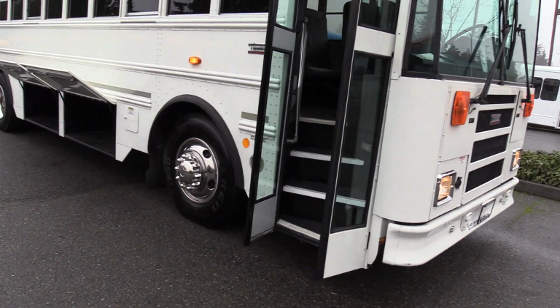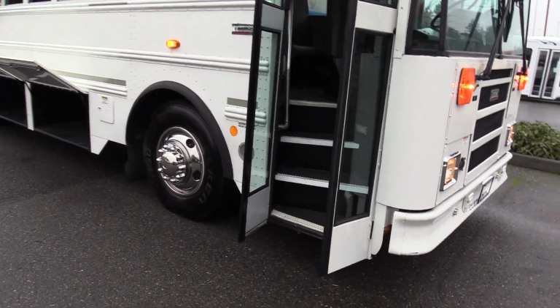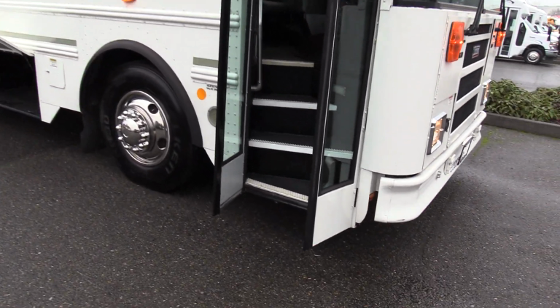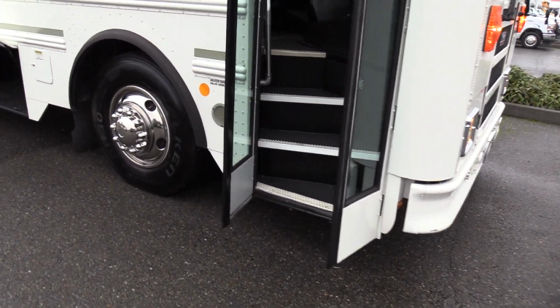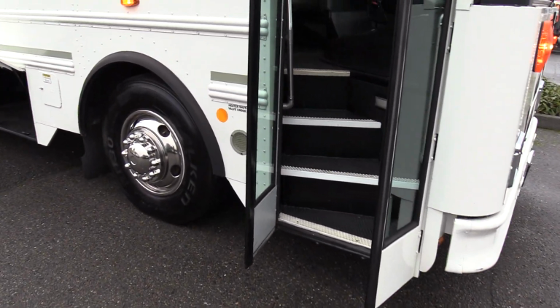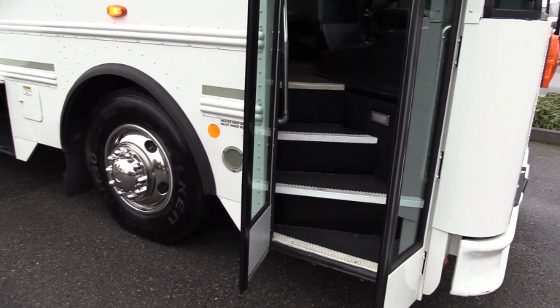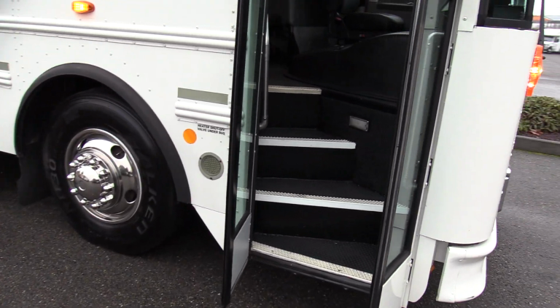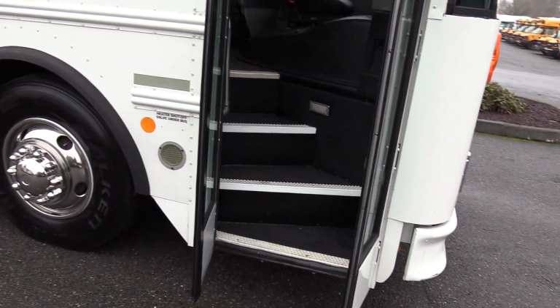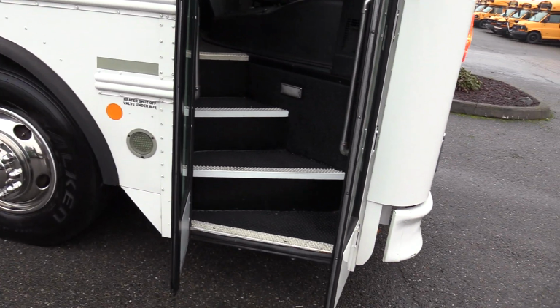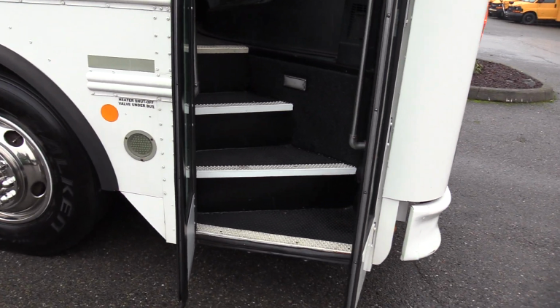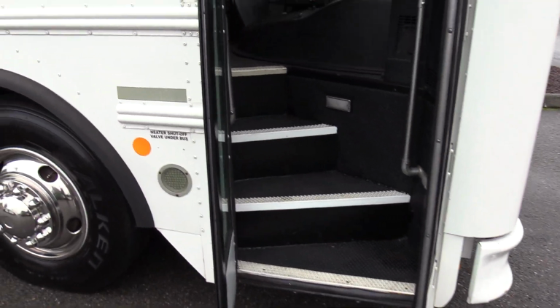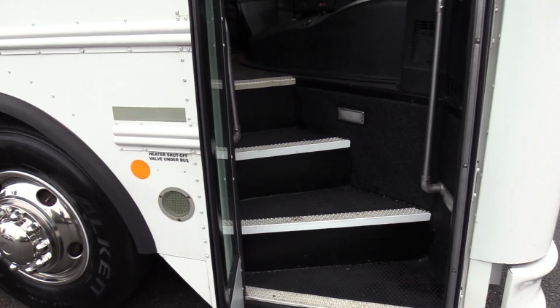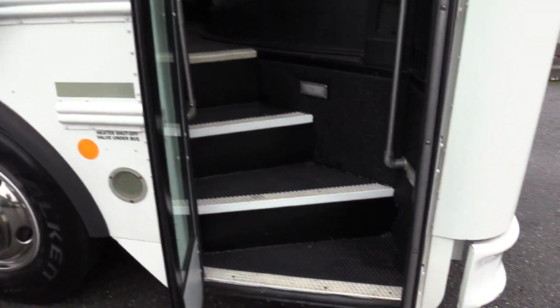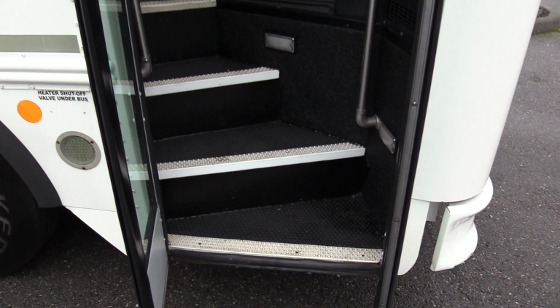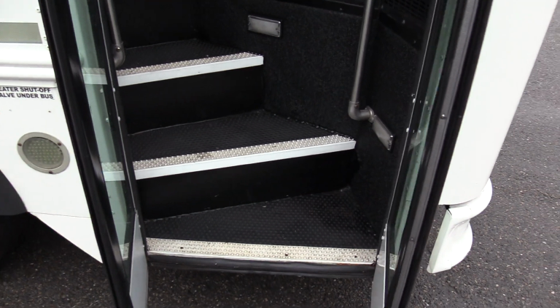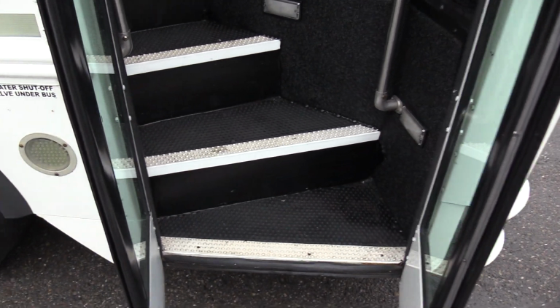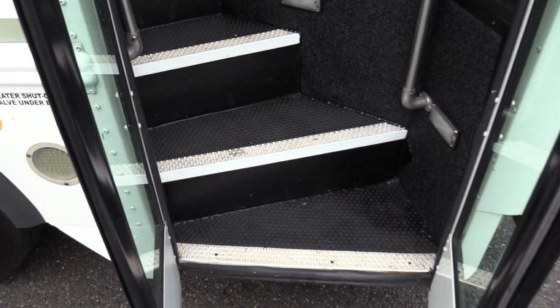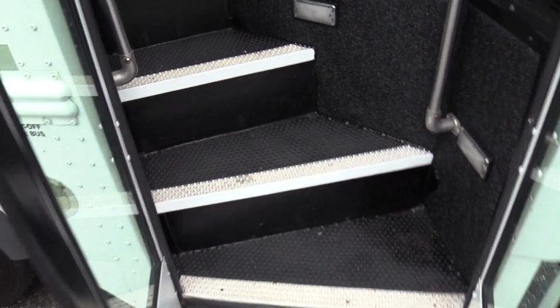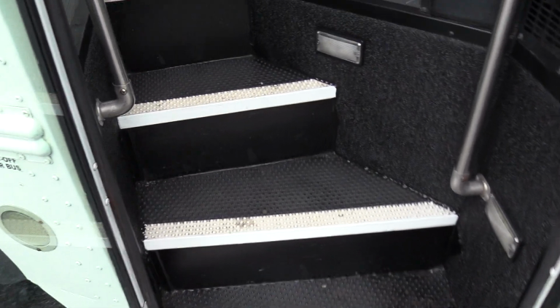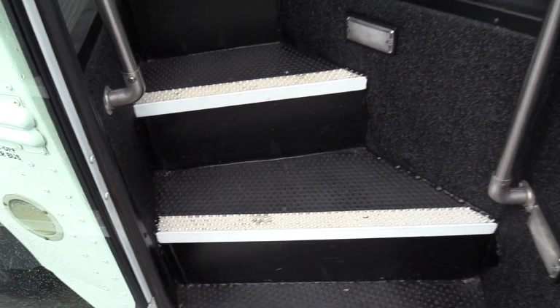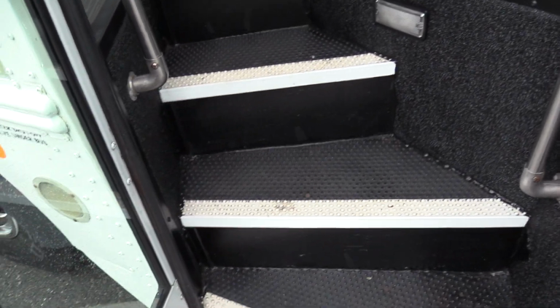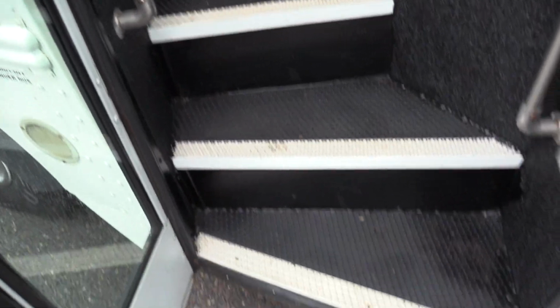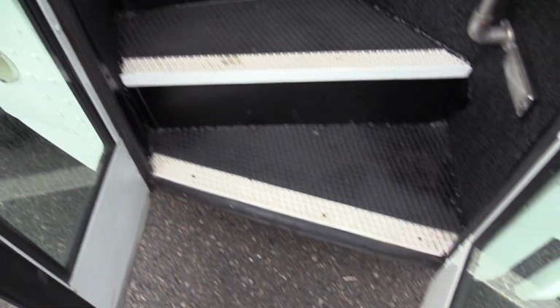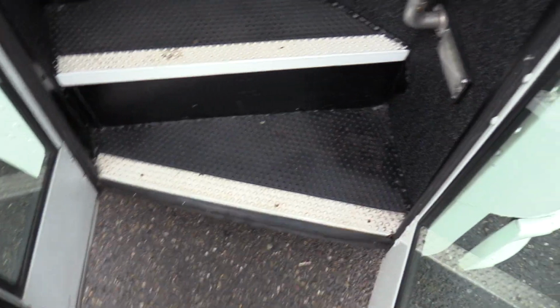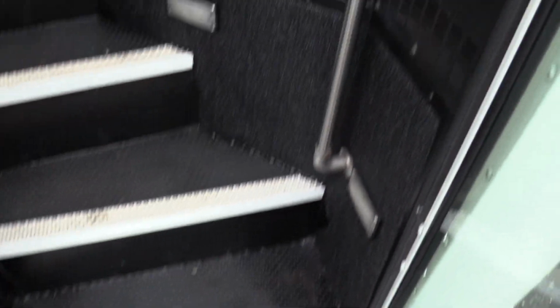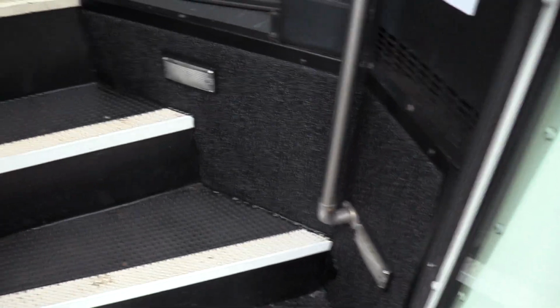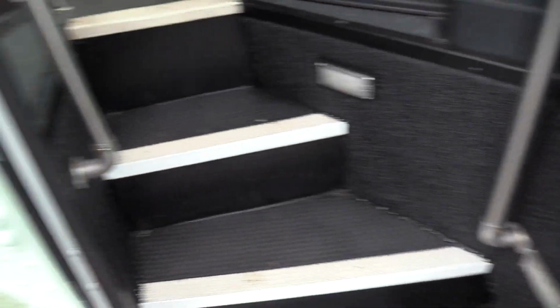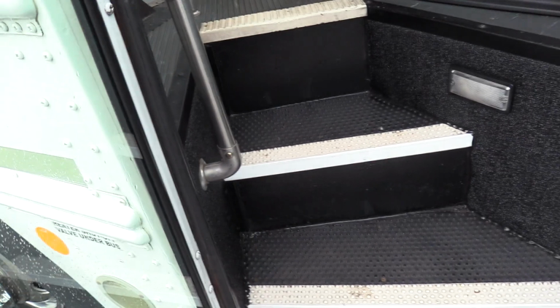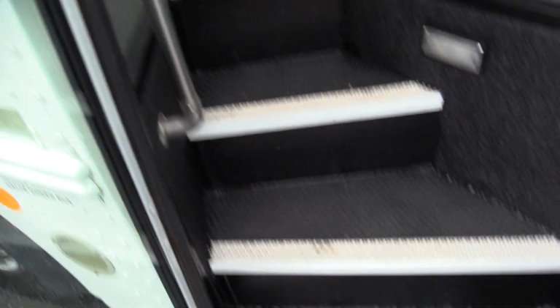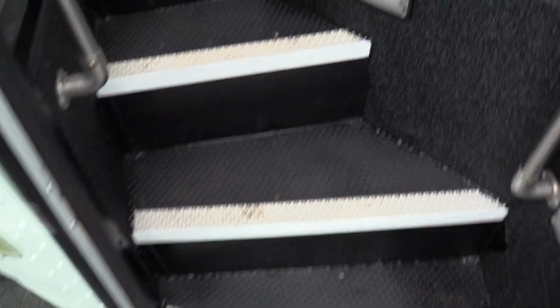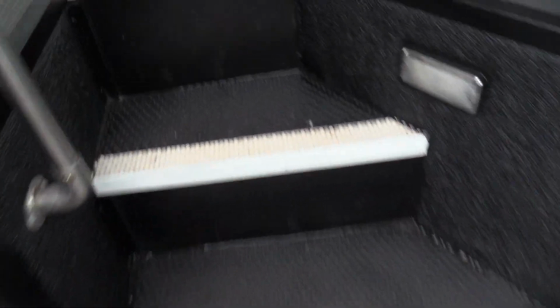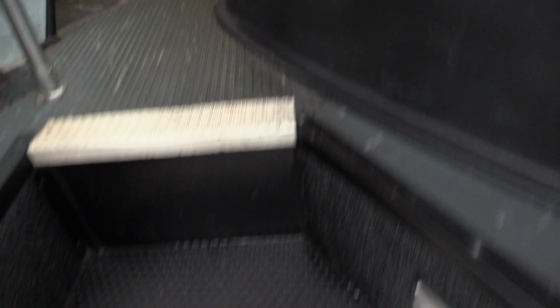Coming on inside, we have an air operated bi-fold passenger entry door, black pebble step tread, white step nosing, and some grab rails coming on inside.